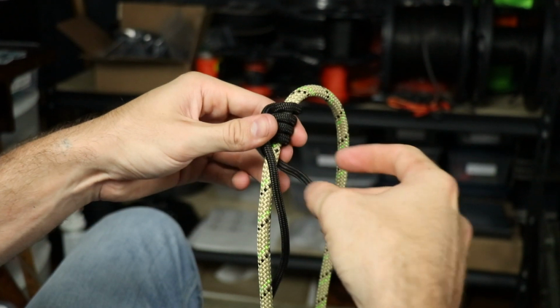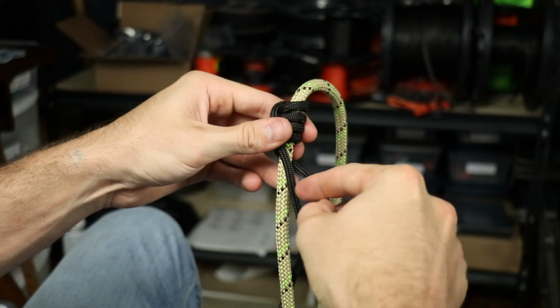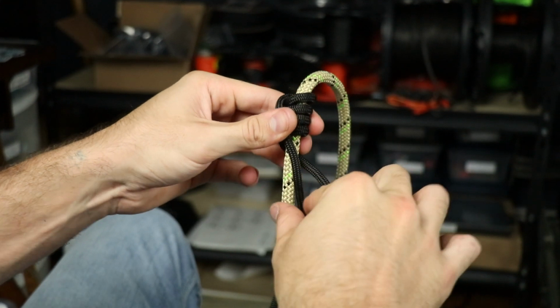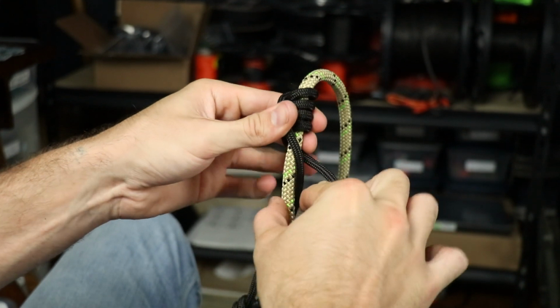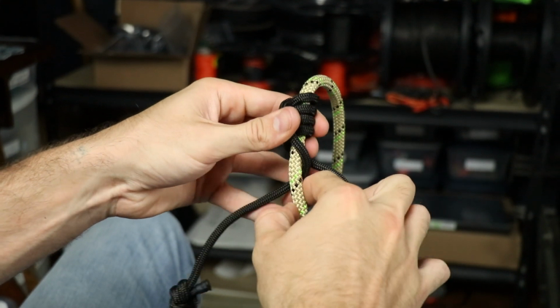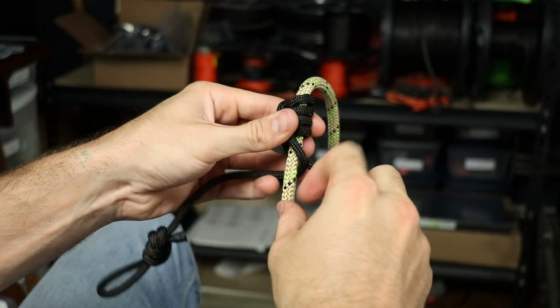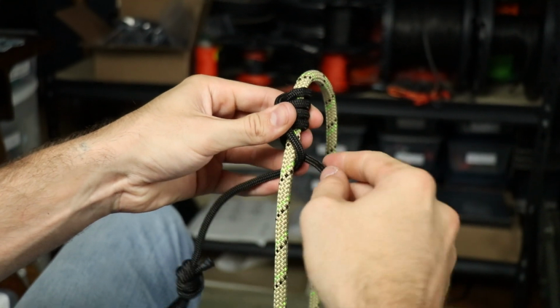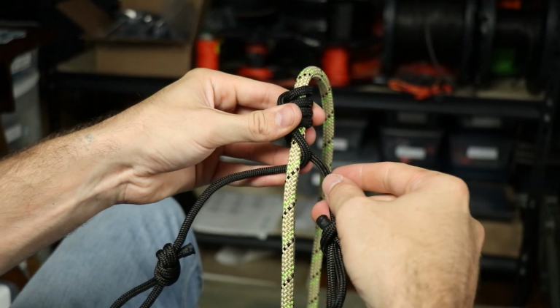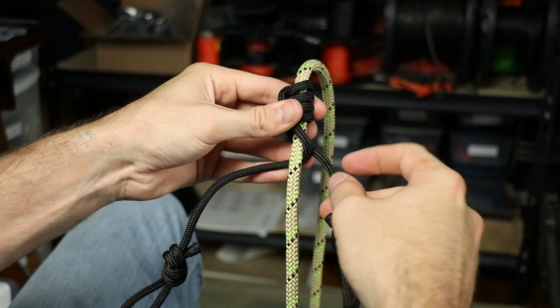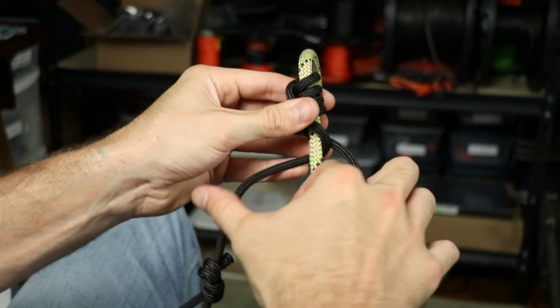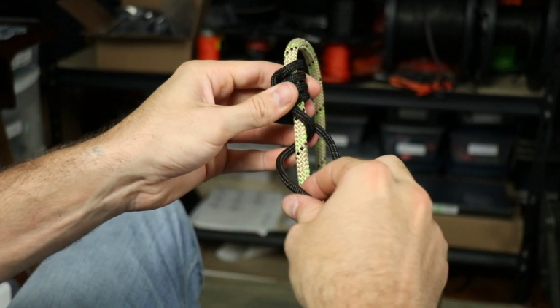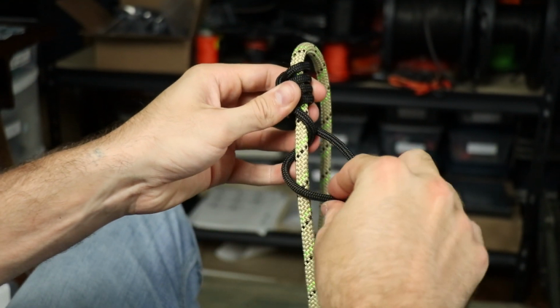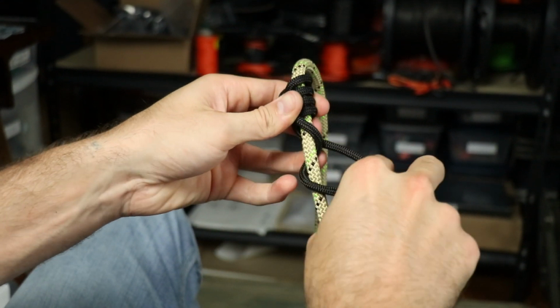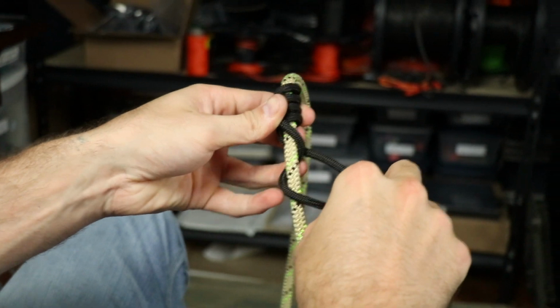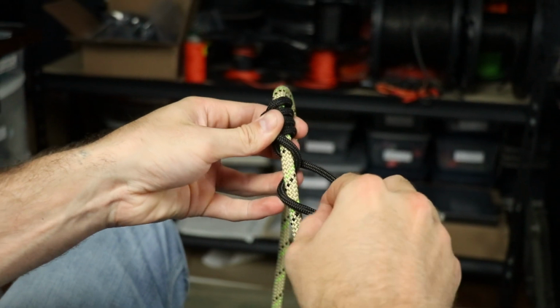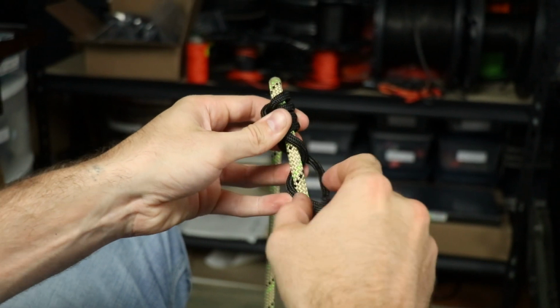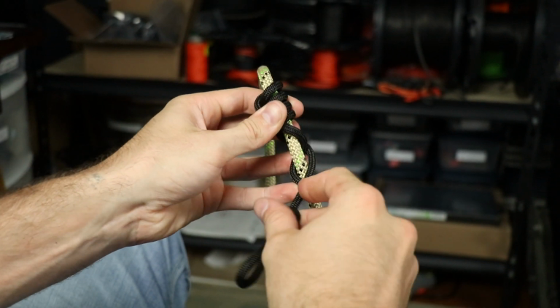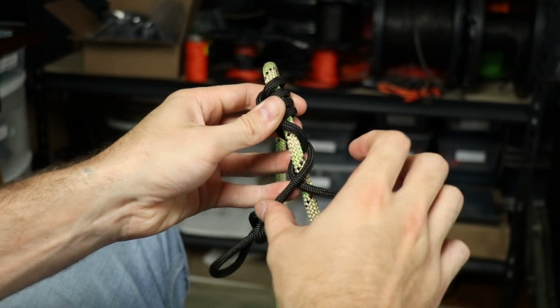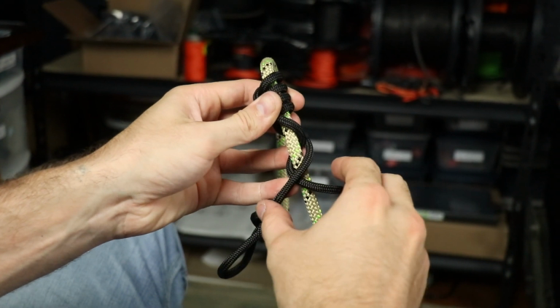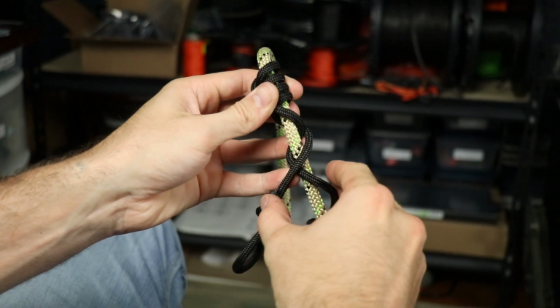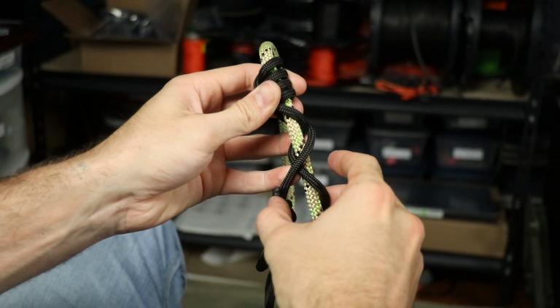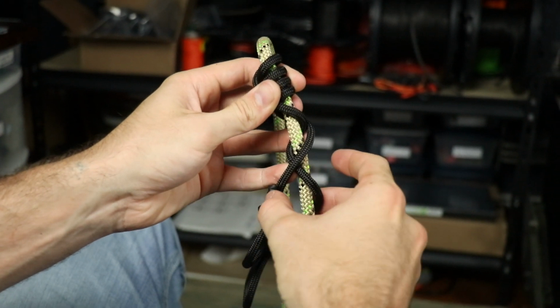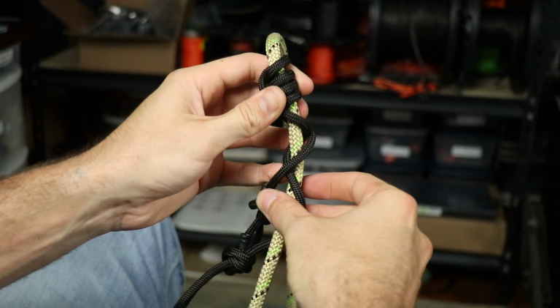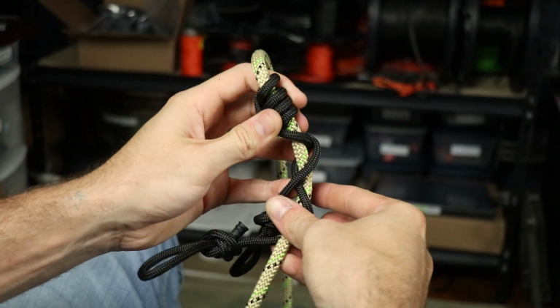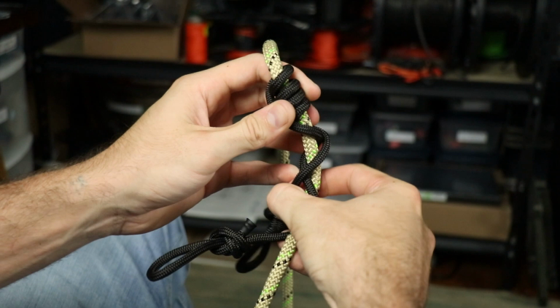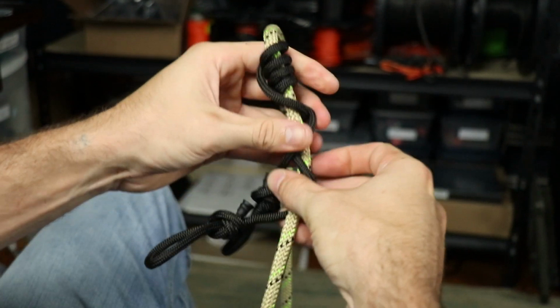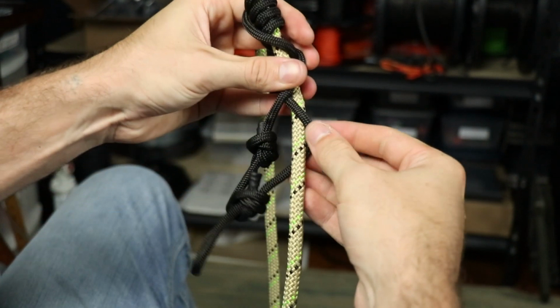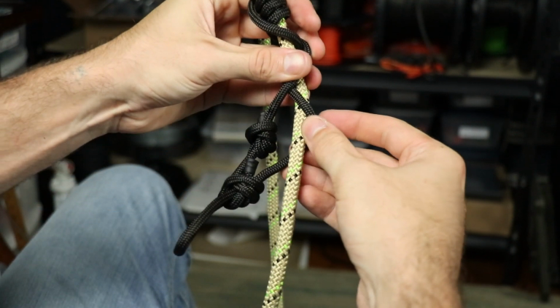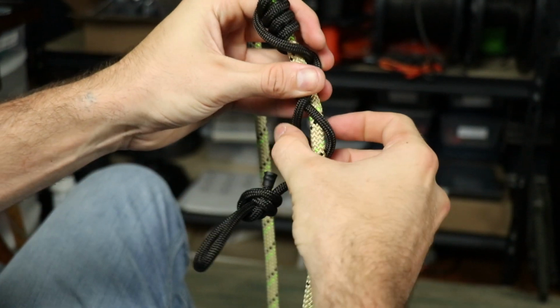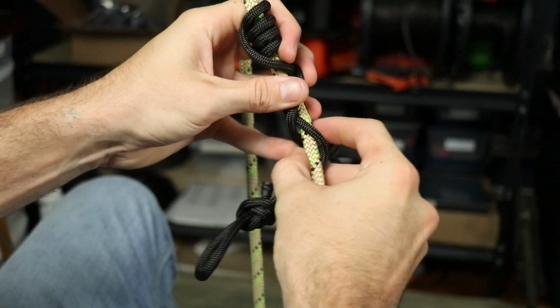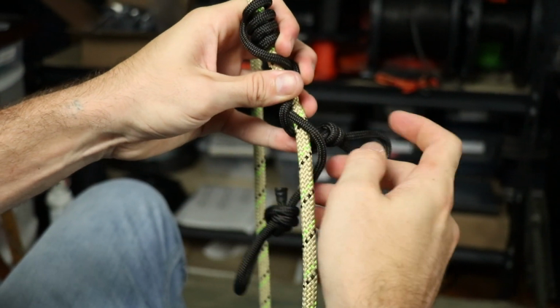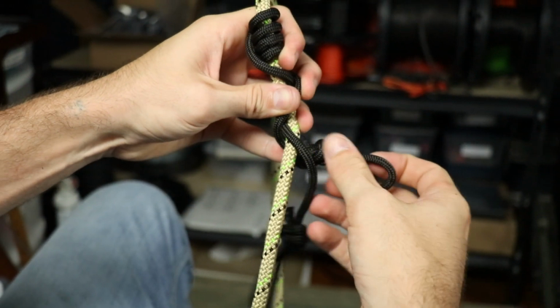So this one comes around and you bring this one here. Then that goes over and this goes over. And then for the final, you bring this here, this one under, and that one goes under.